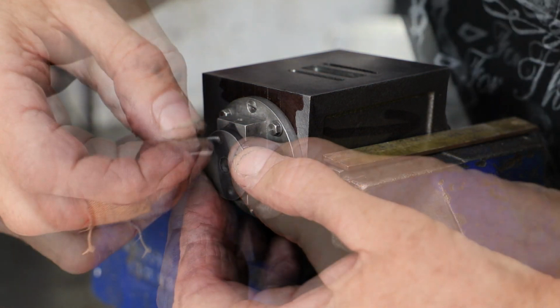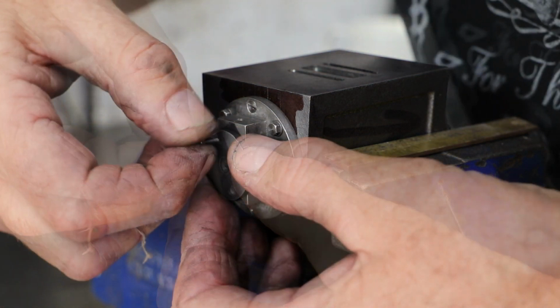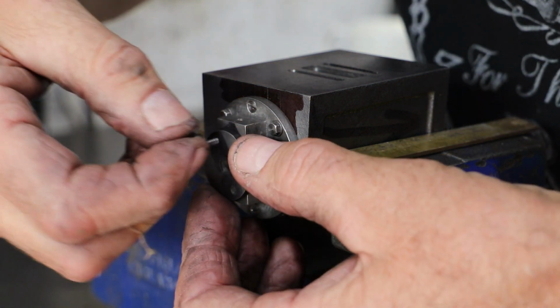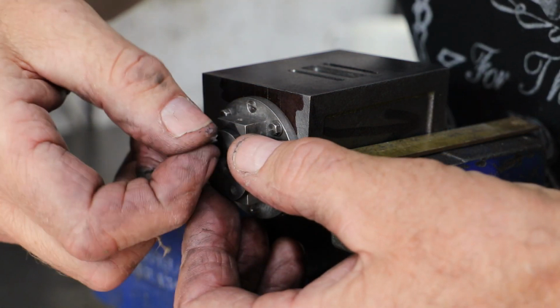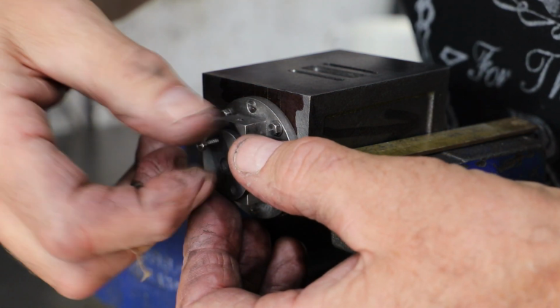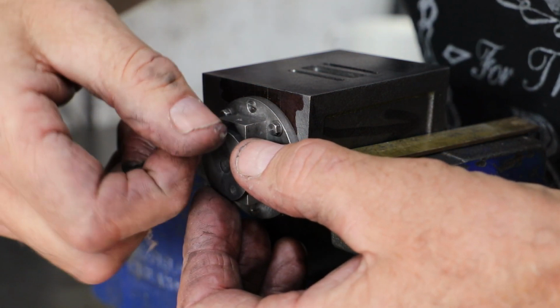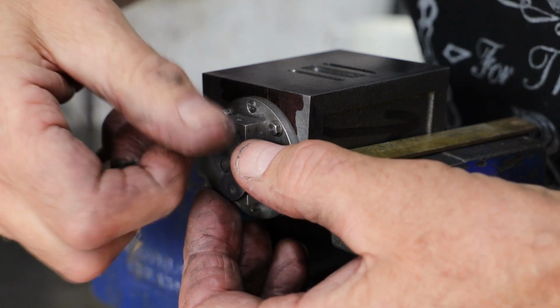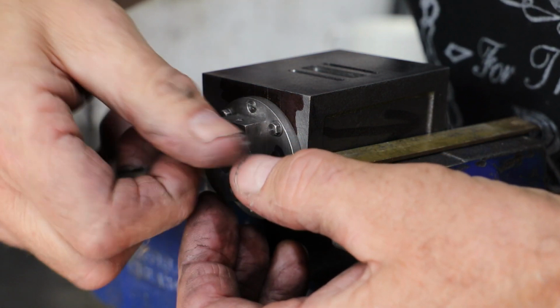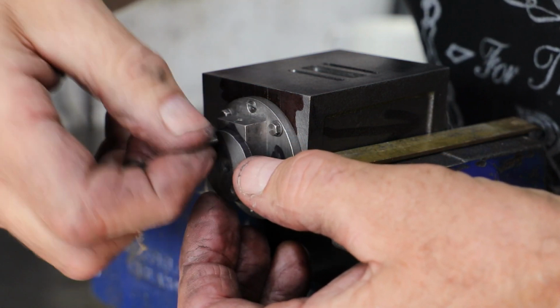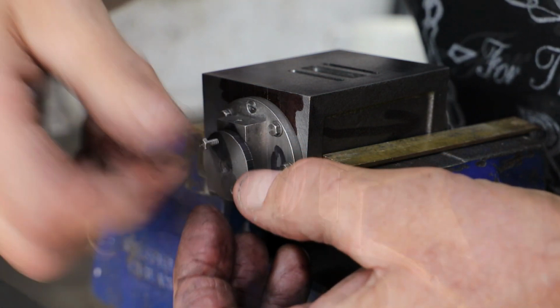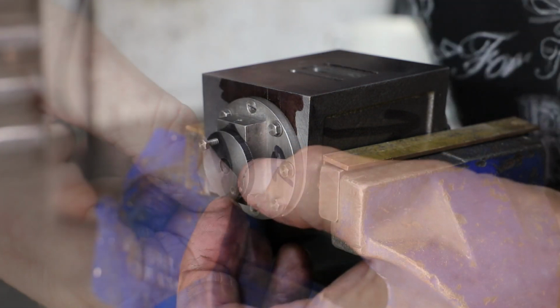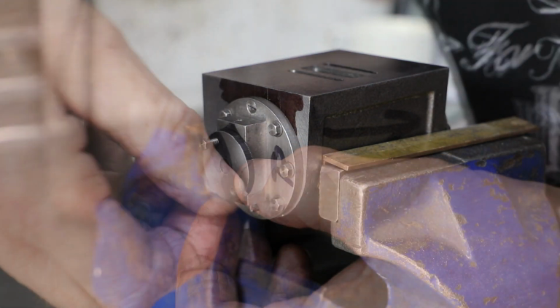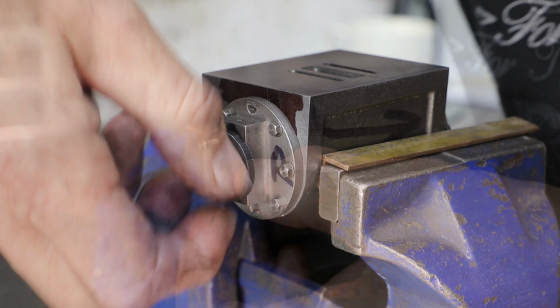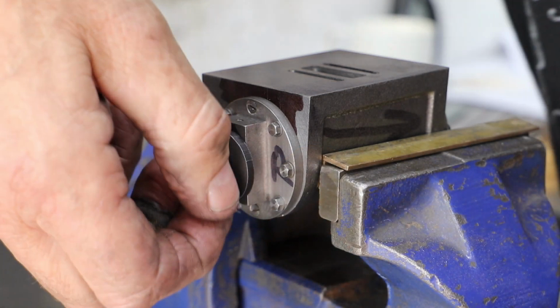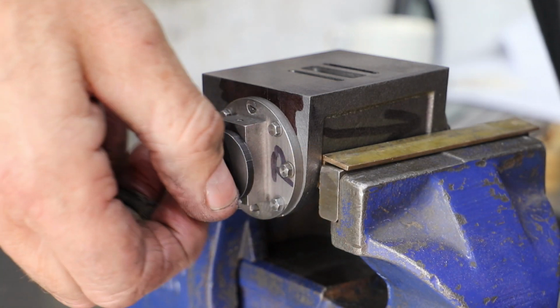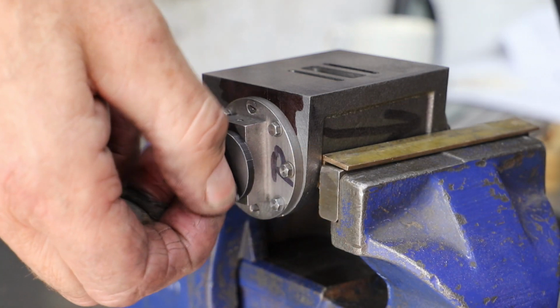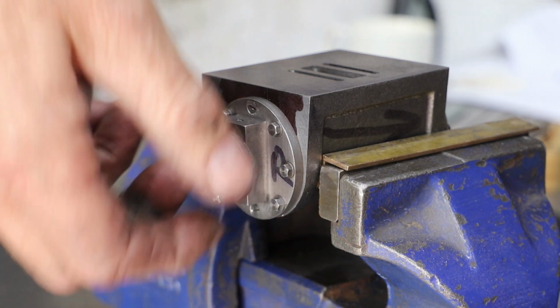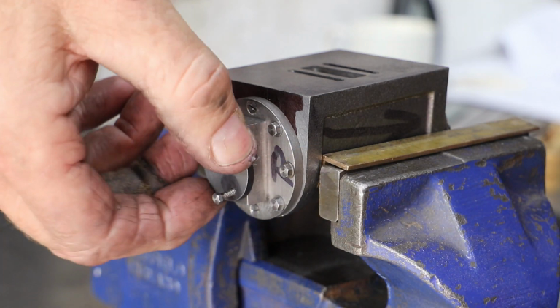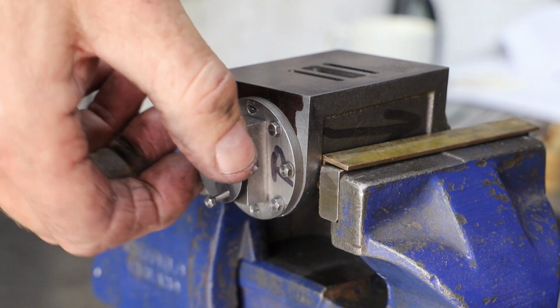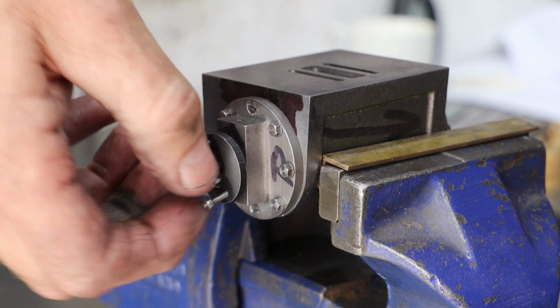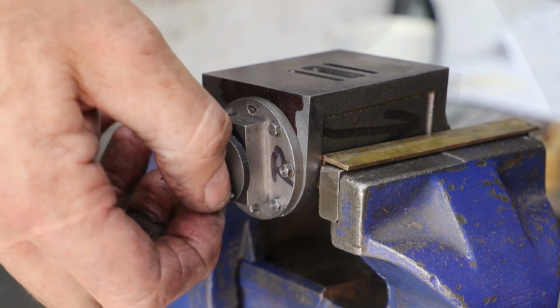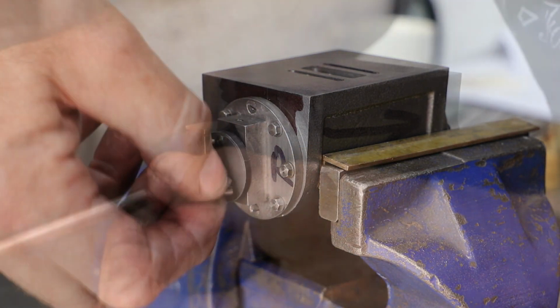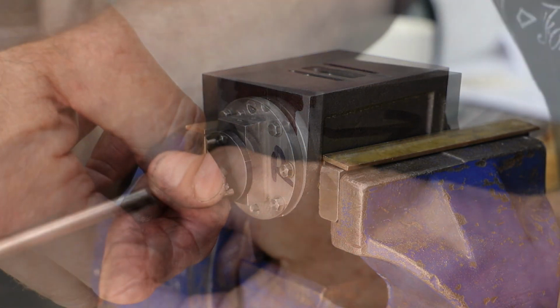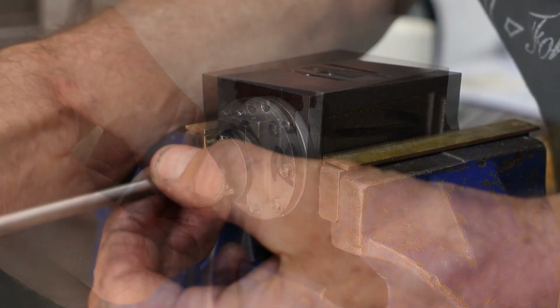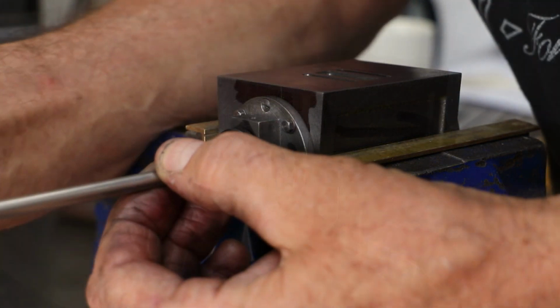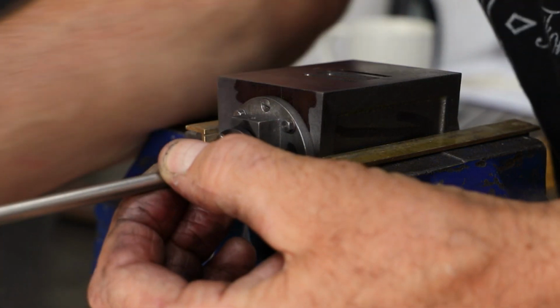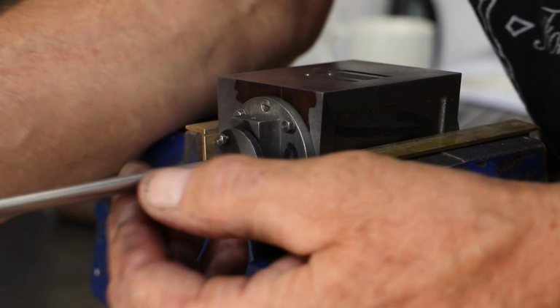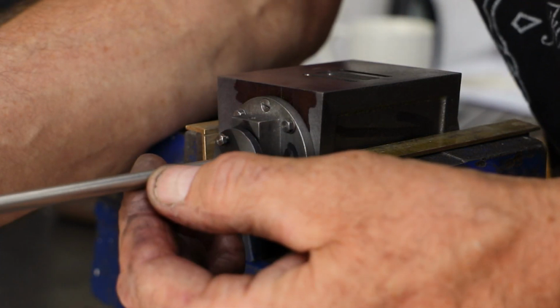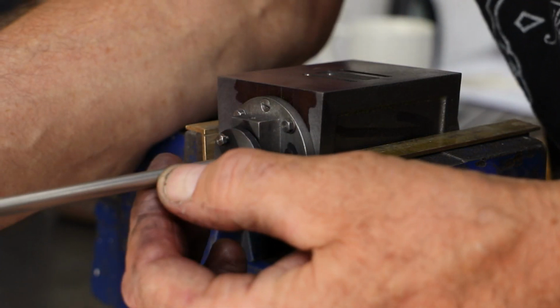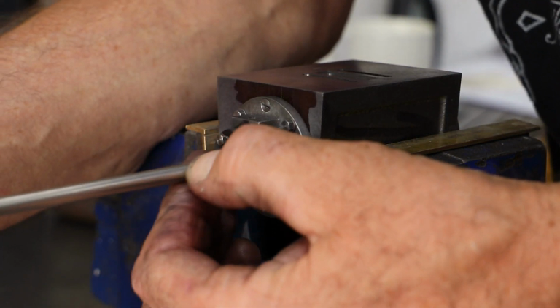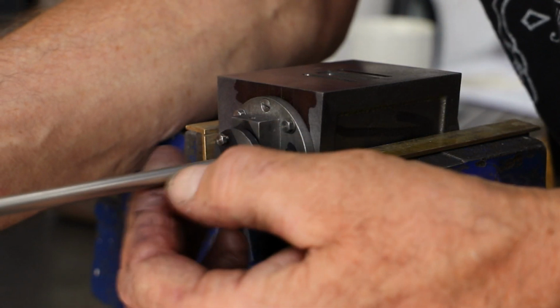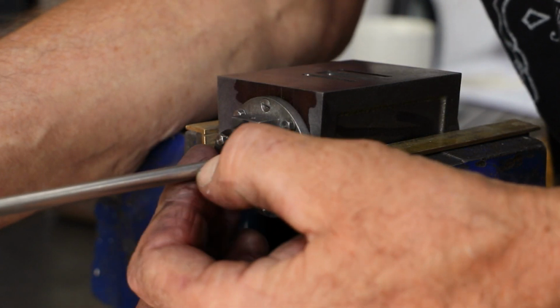A quick test does confirm that all is good, bearing in mind of course I will eventually be putting some graphite pack string down below the gland.